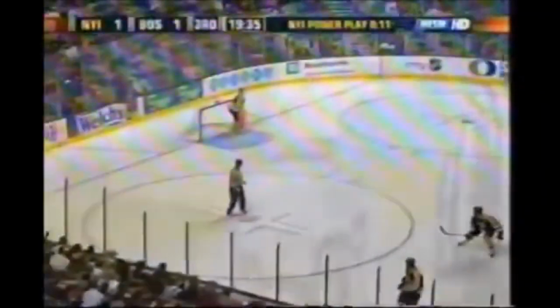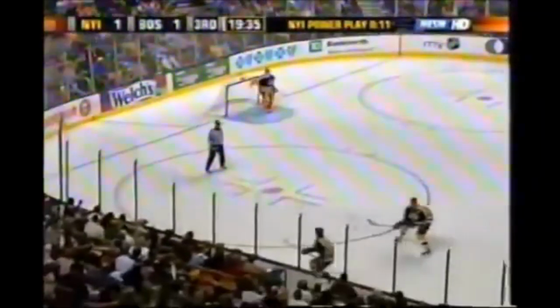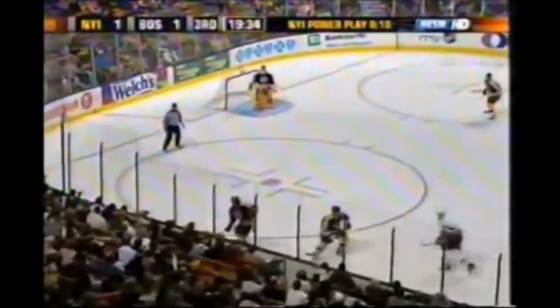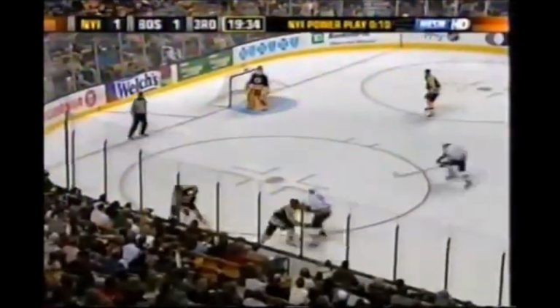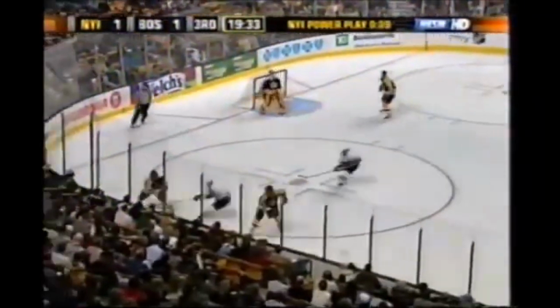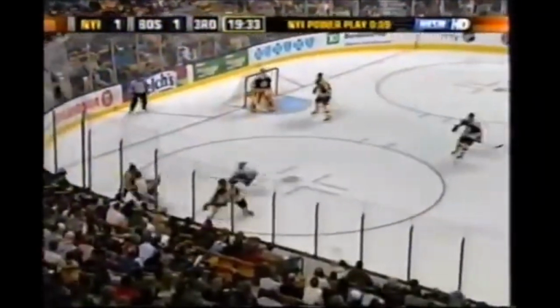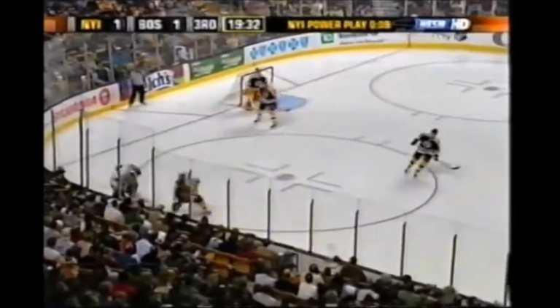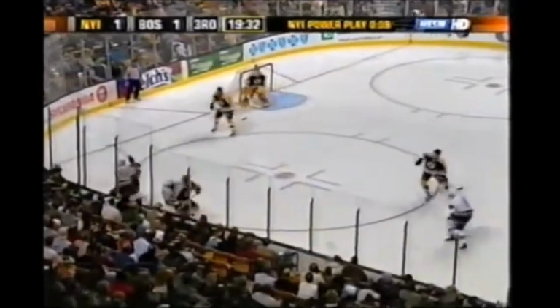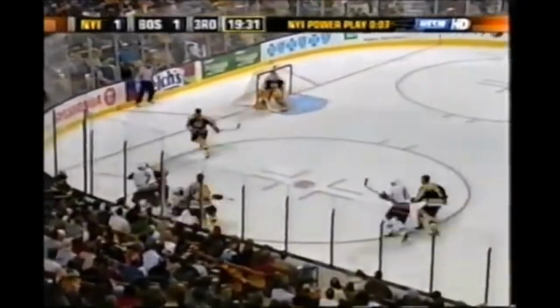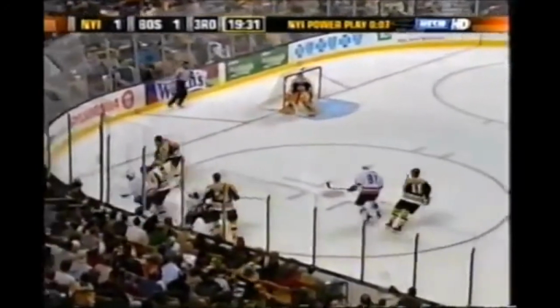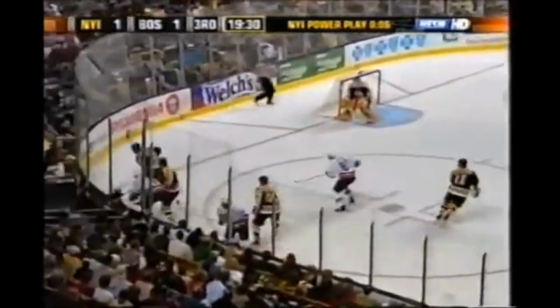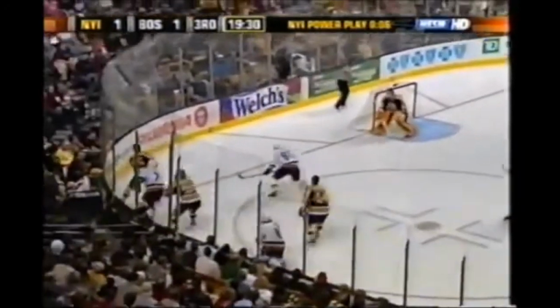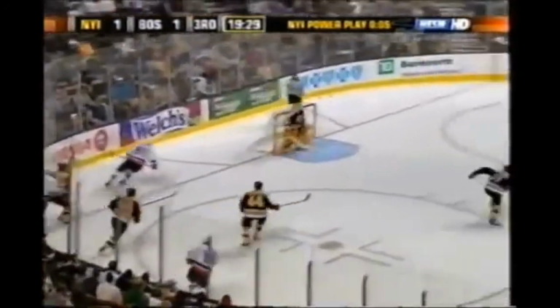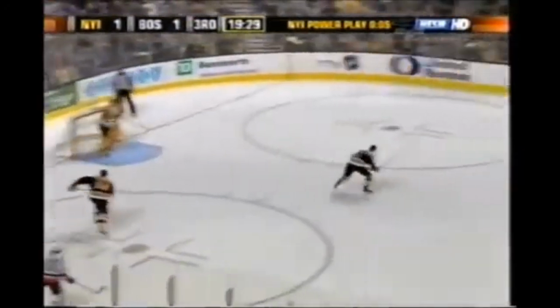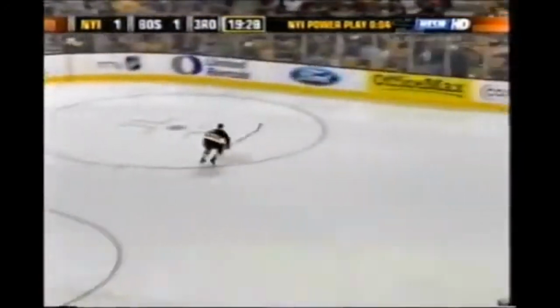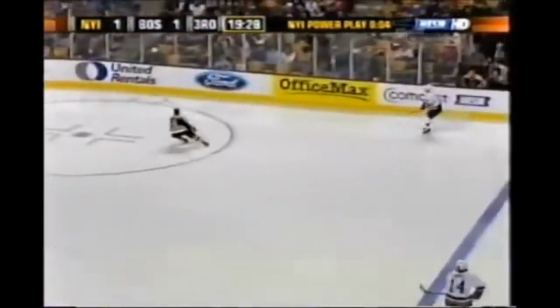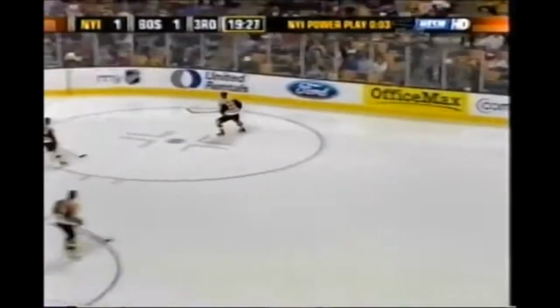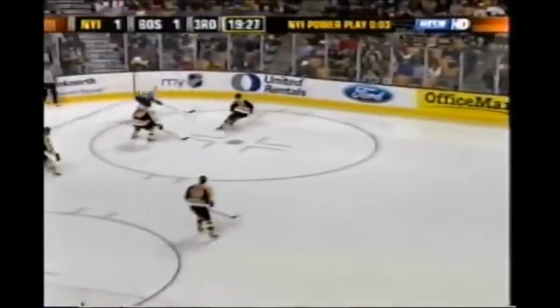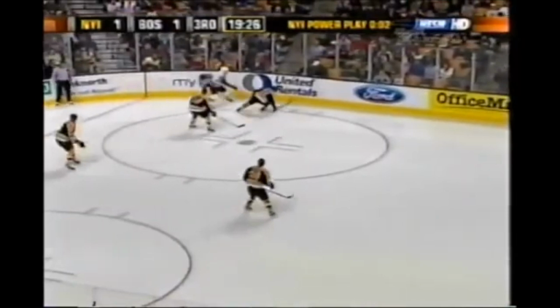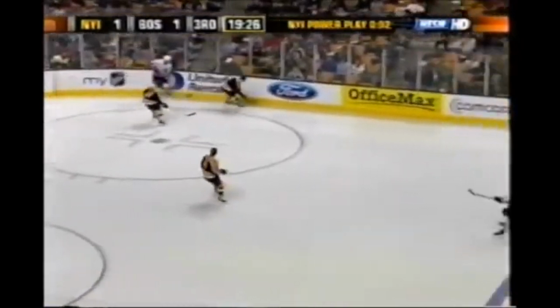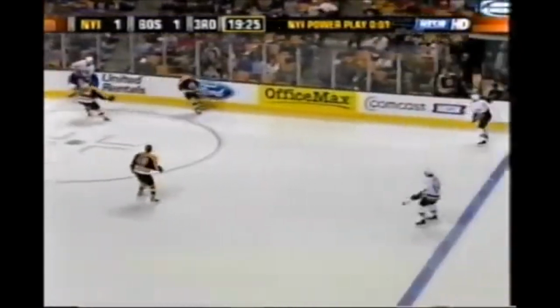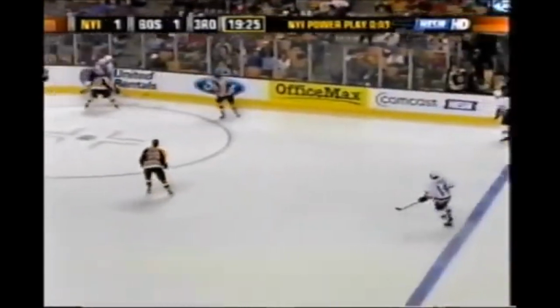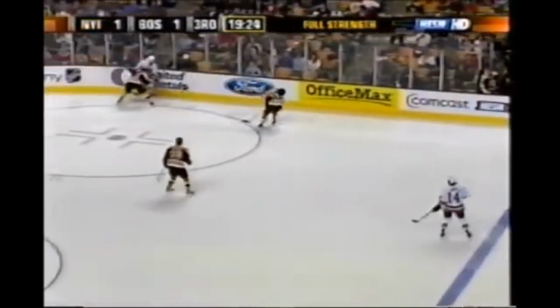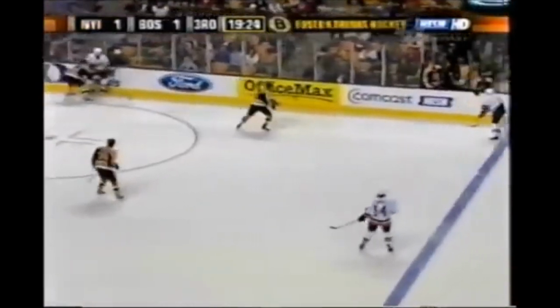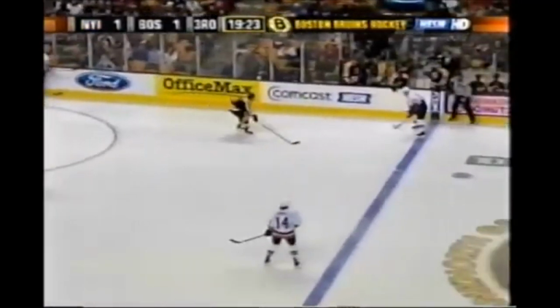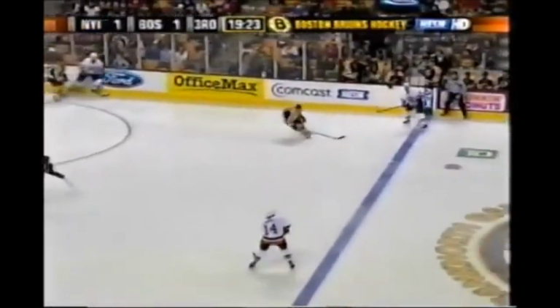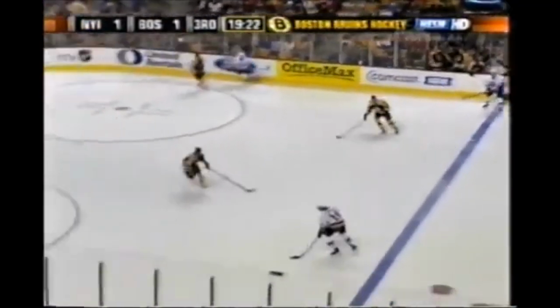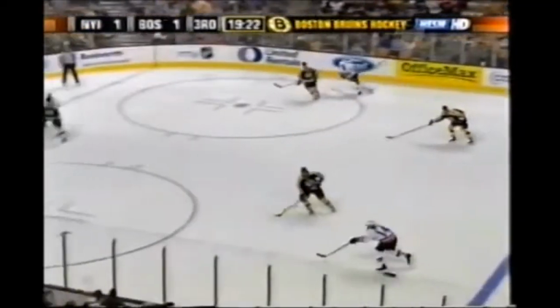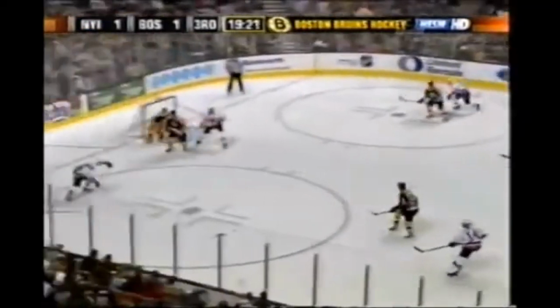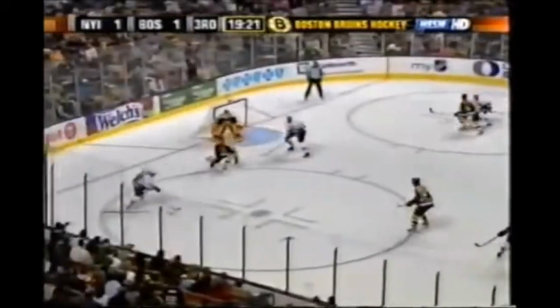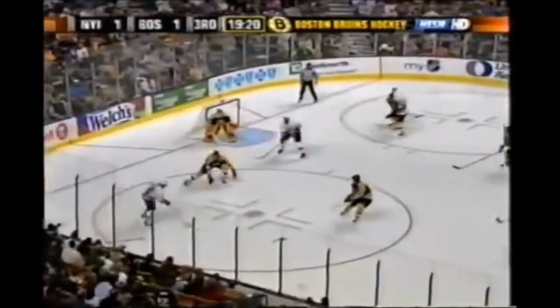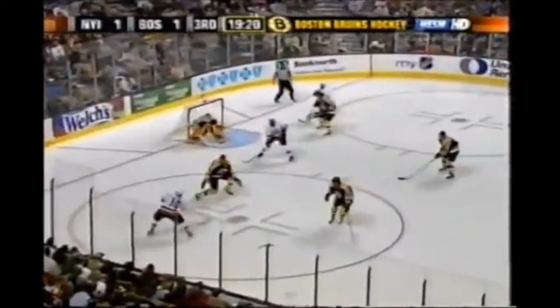Does that mean there's something wrong with Bergeron? I'm searching the Bruins bench. Marco Sturm is in the box right now and is ready to come out — he does. Bruins are back to full strength.